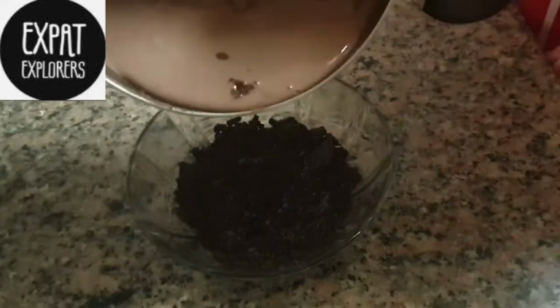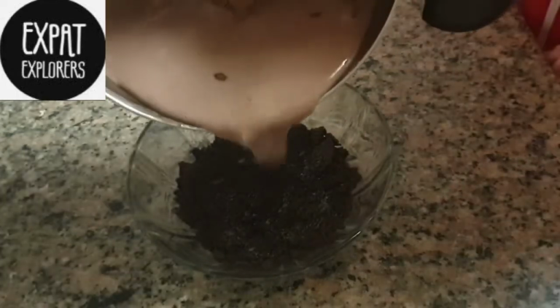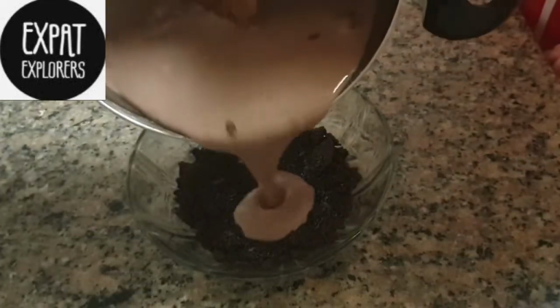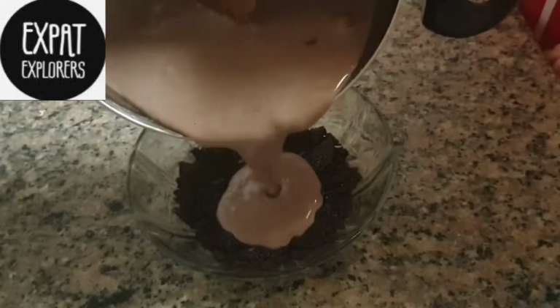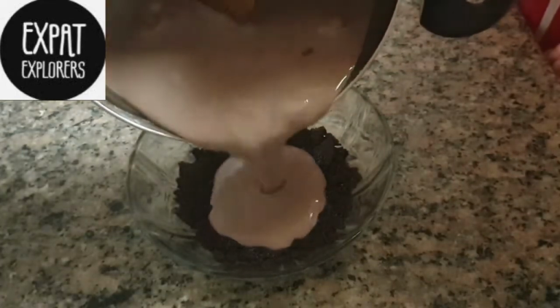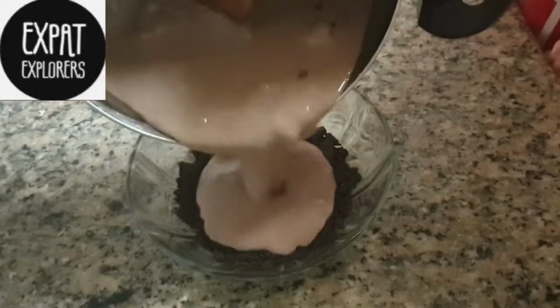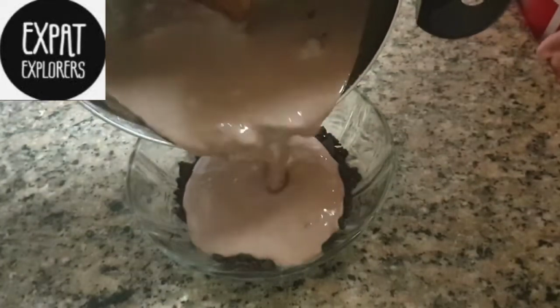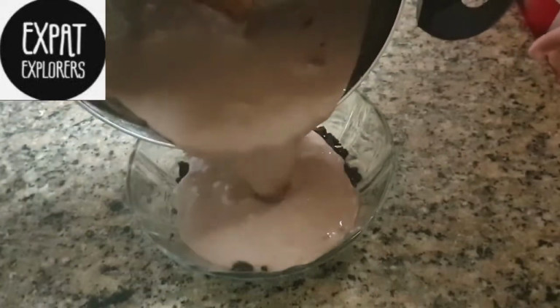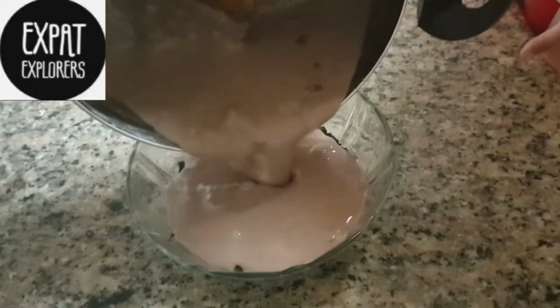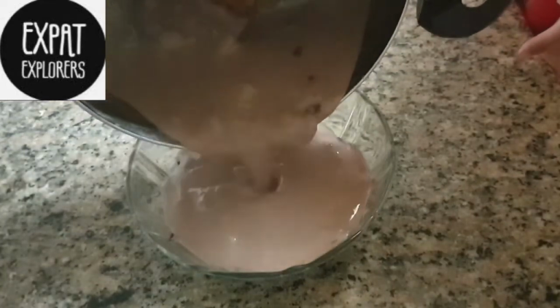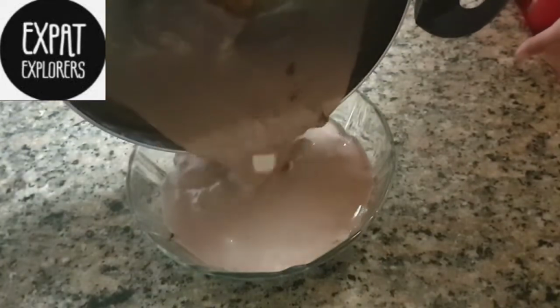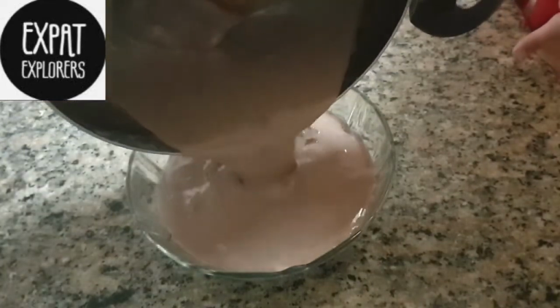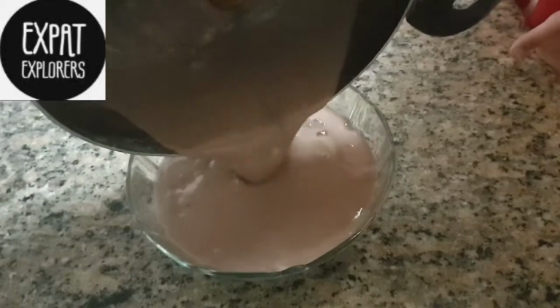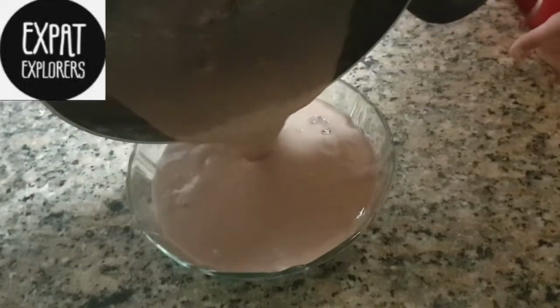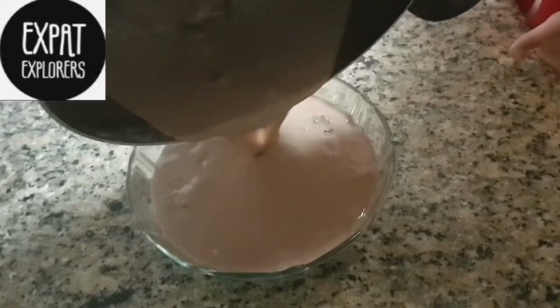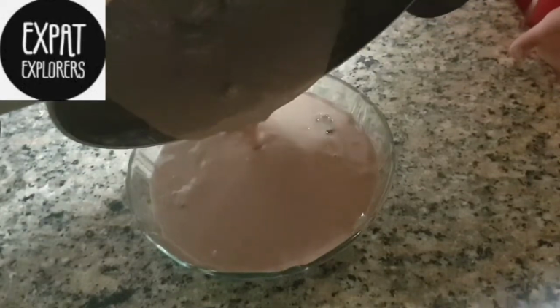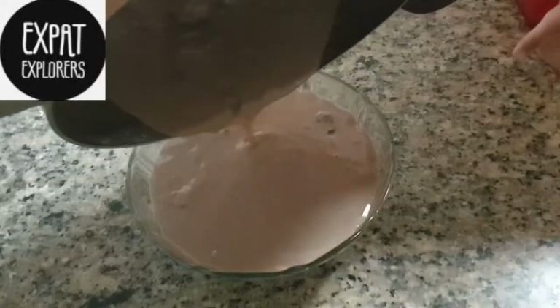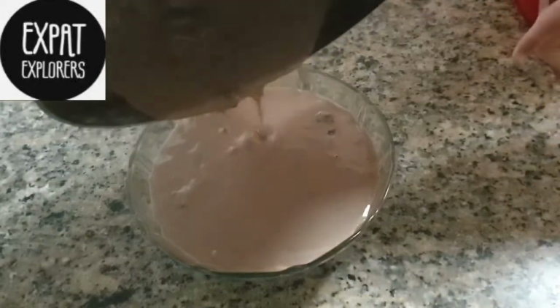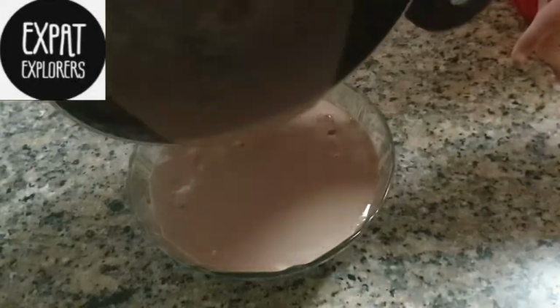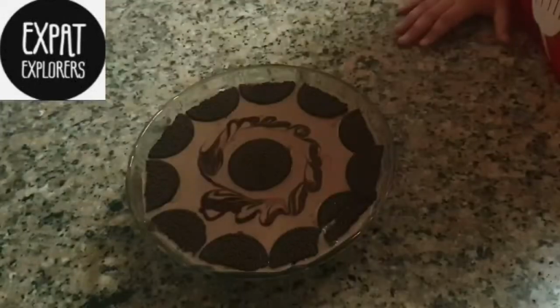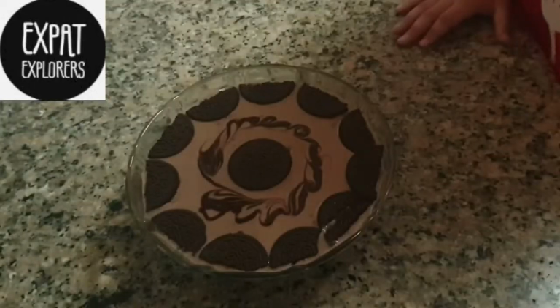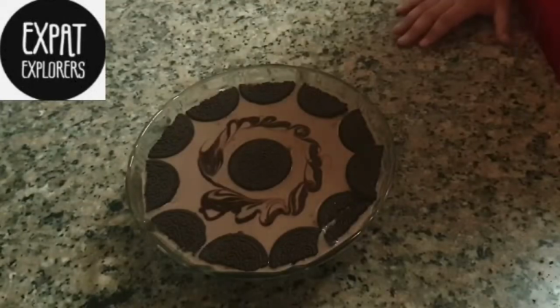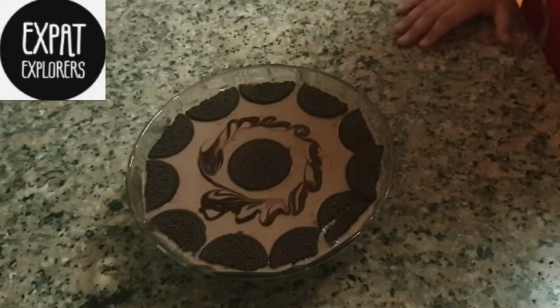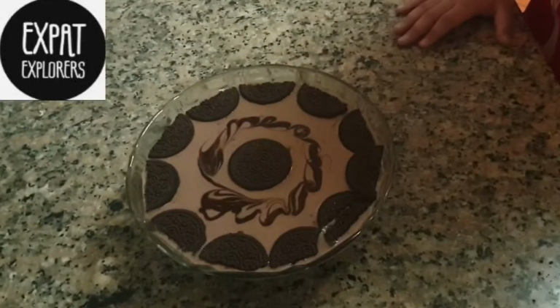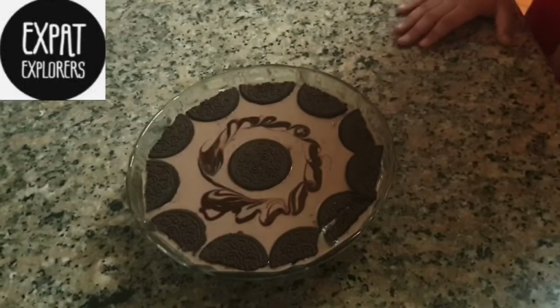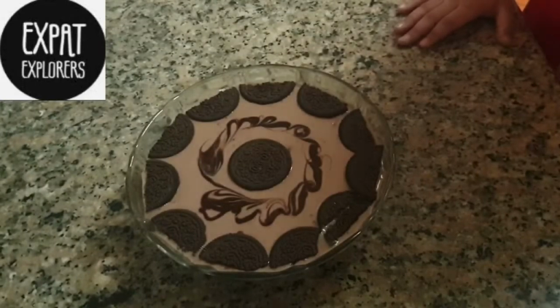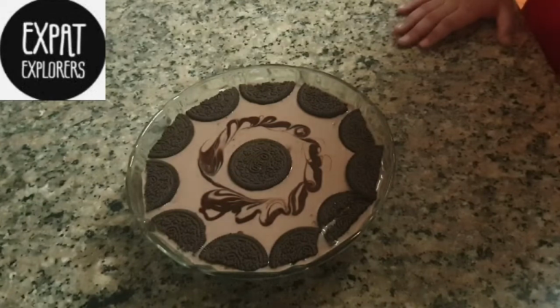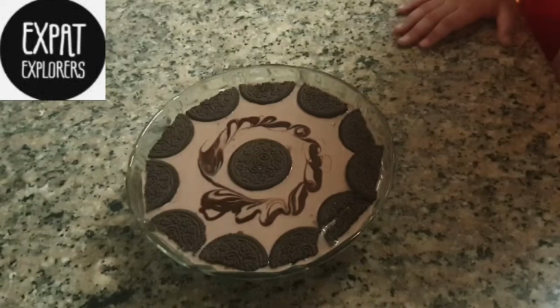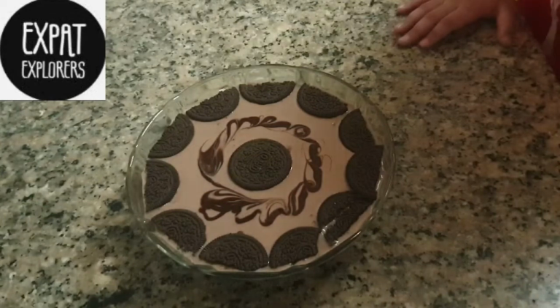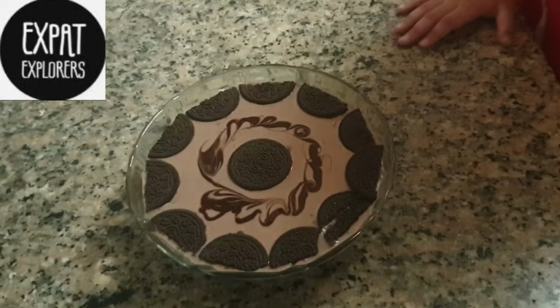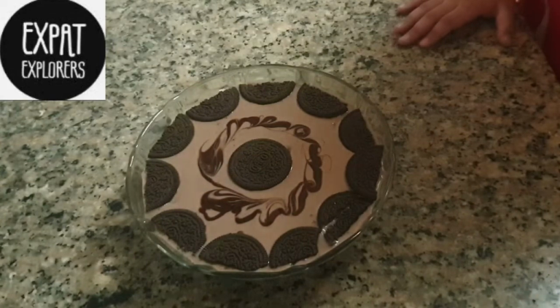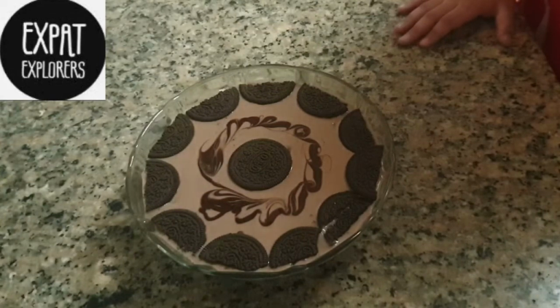Now pour the chocolate custard into the bowl. Then garnish it with Oreo and chocolate syrup.